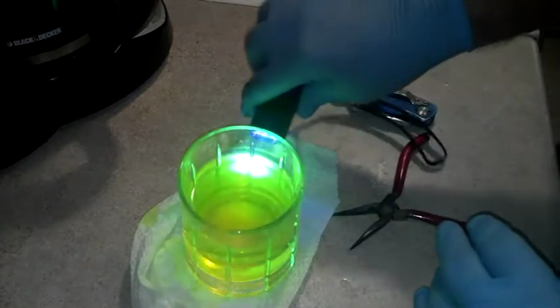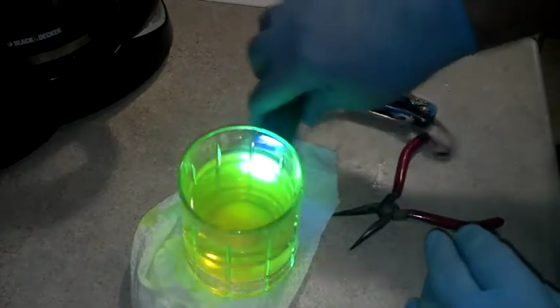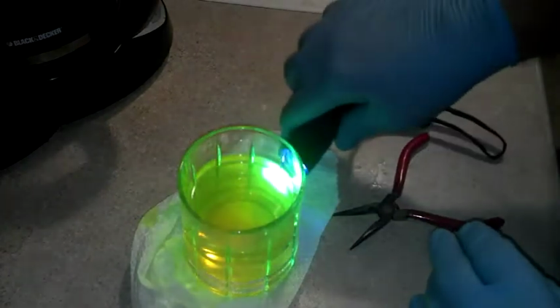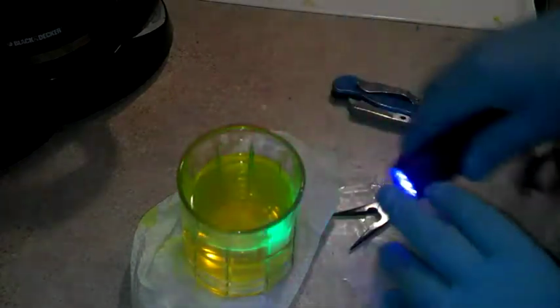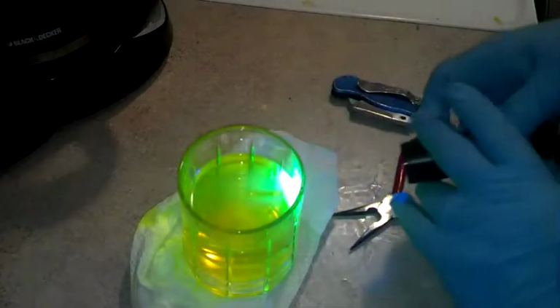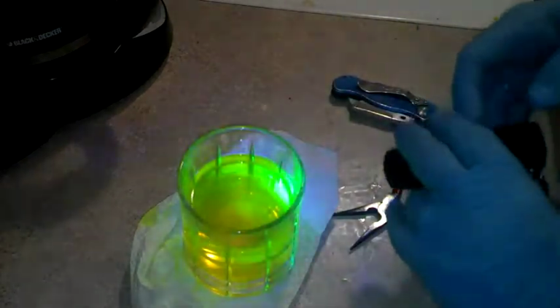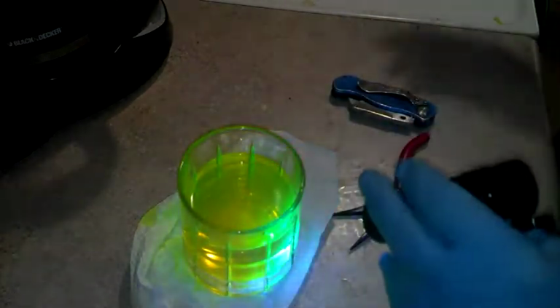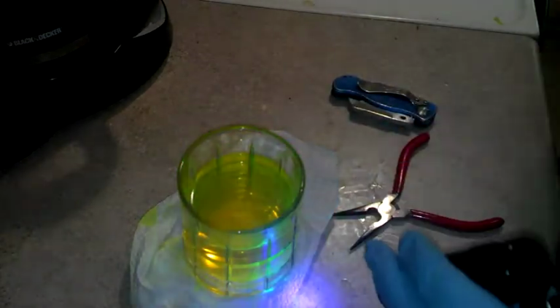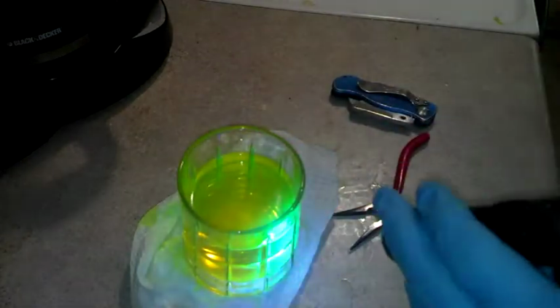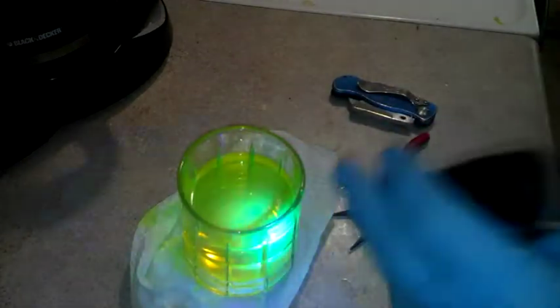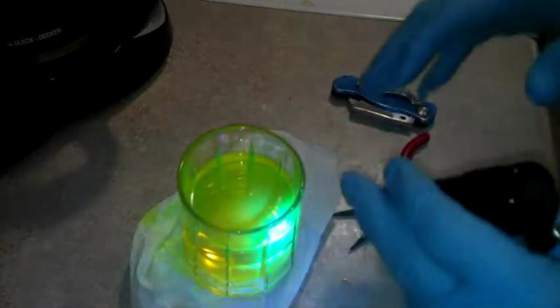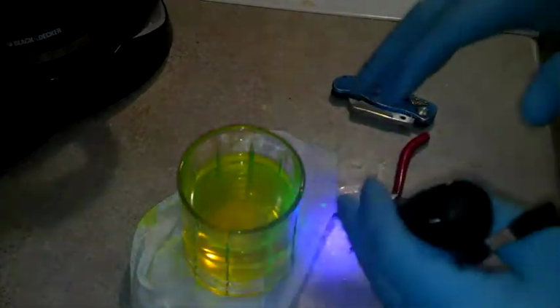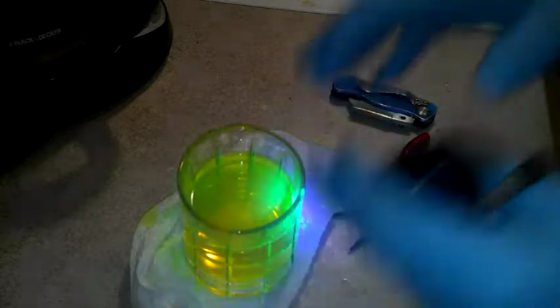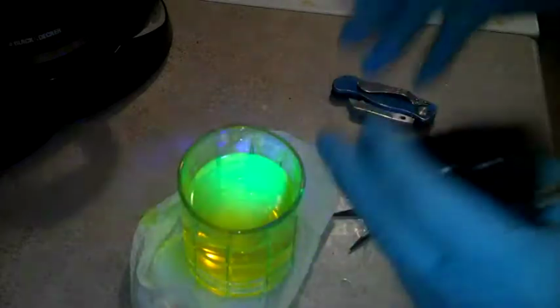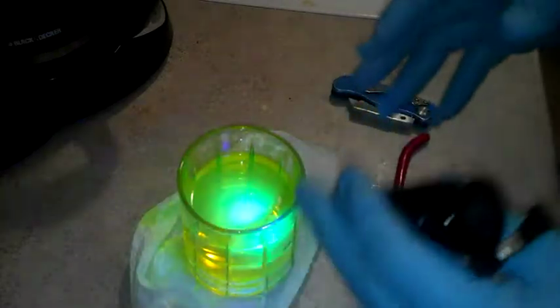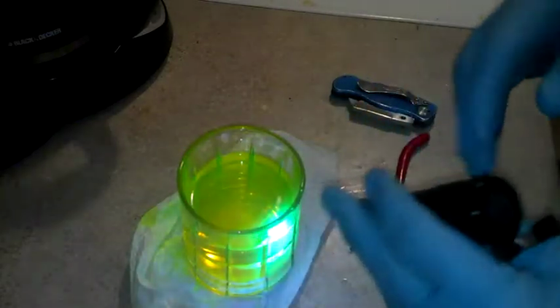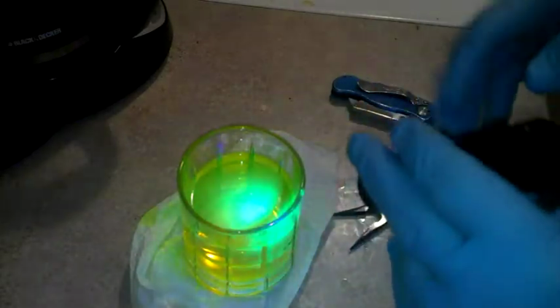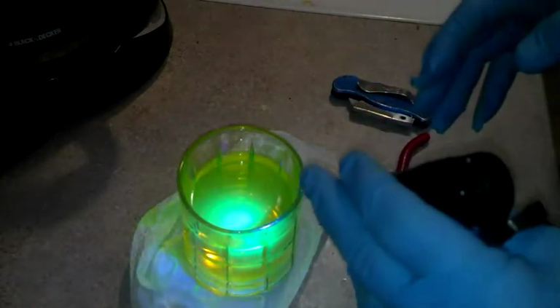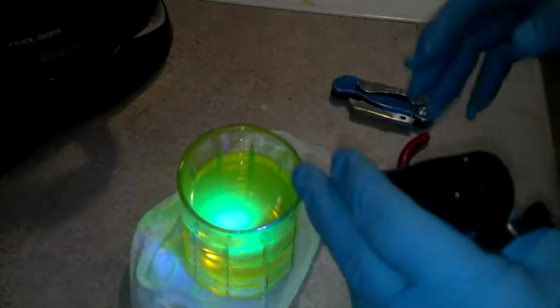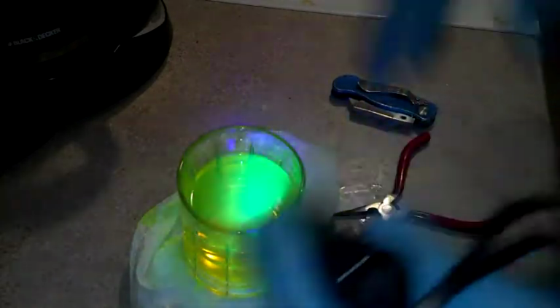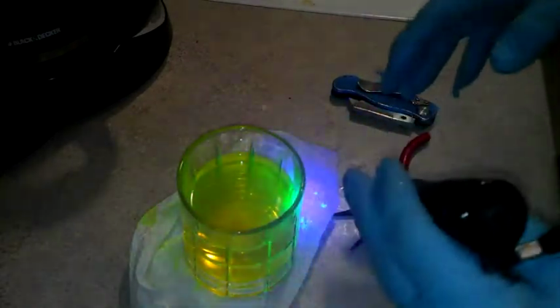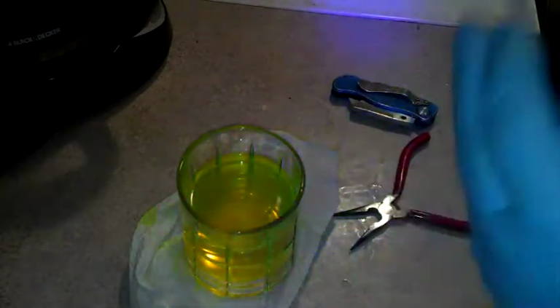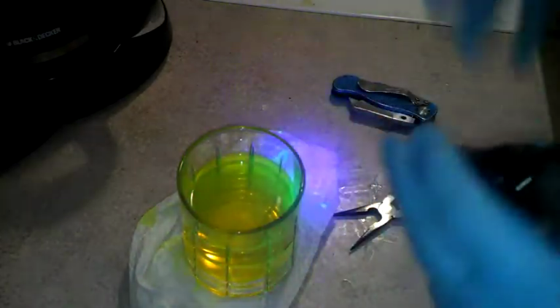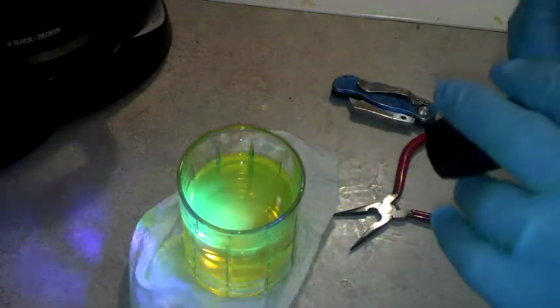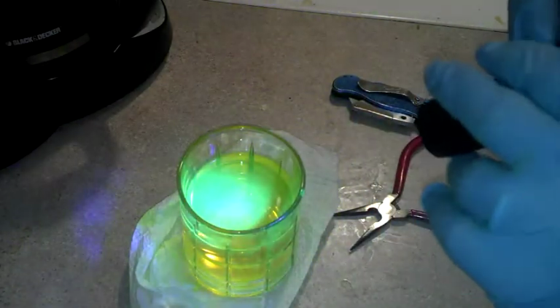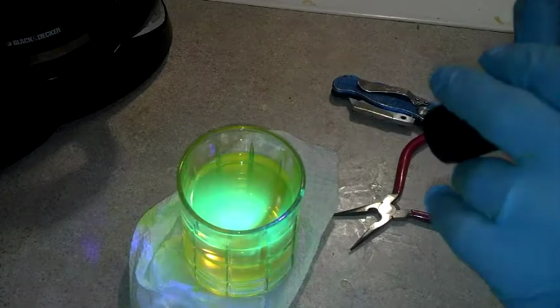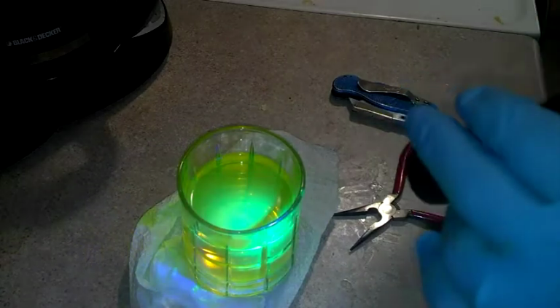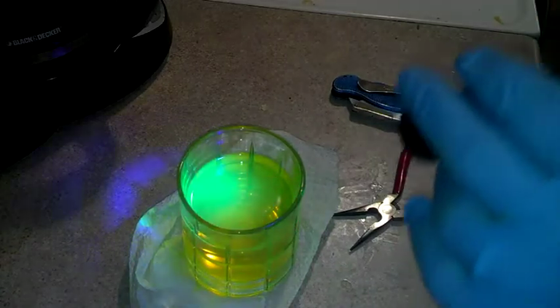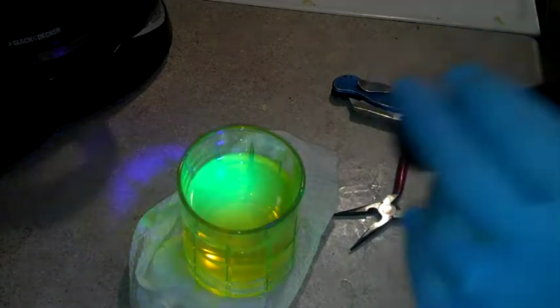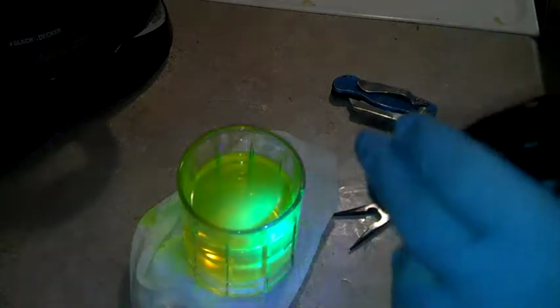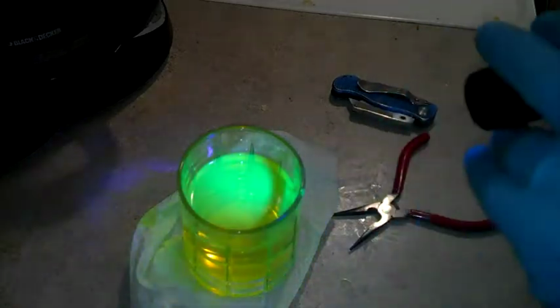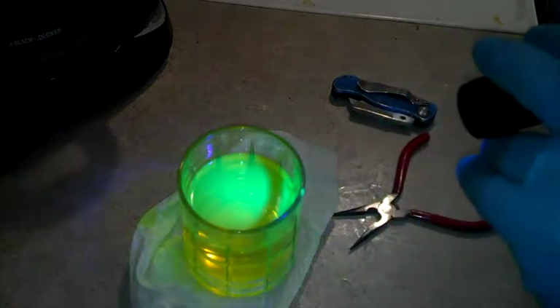Now we'll go ahead and get this in the plants. Let me get the plants, cut them, and I'll put them in the vase and let them just suck up the dye. Then tonight when we have dinner they'll glow. Let me set it up and show you how it's going to be.